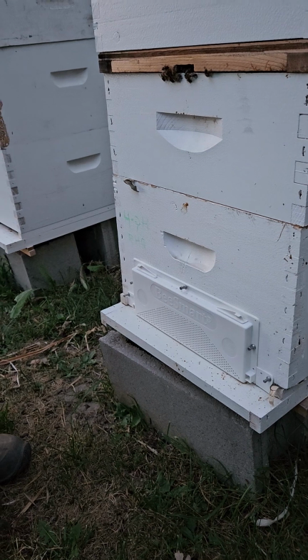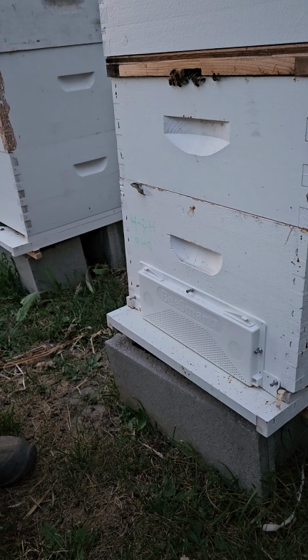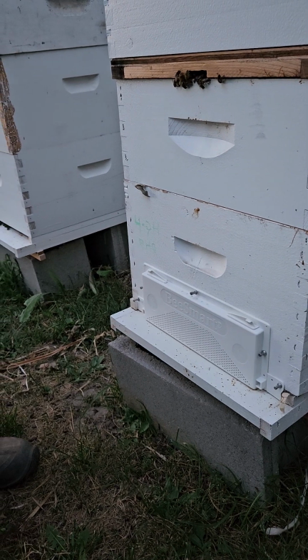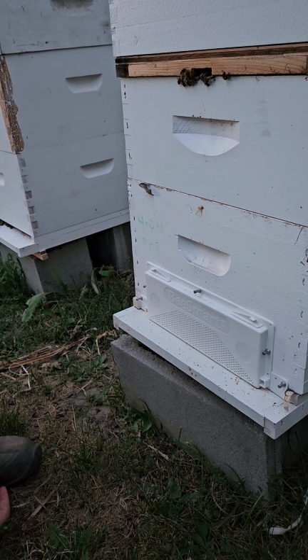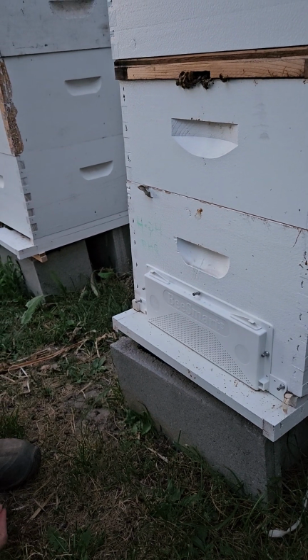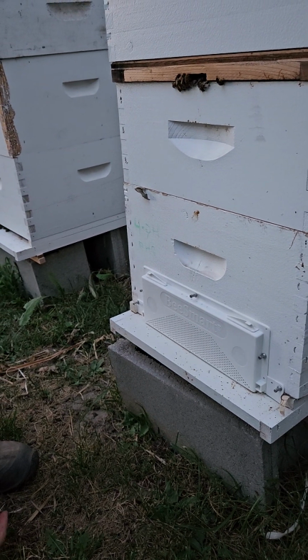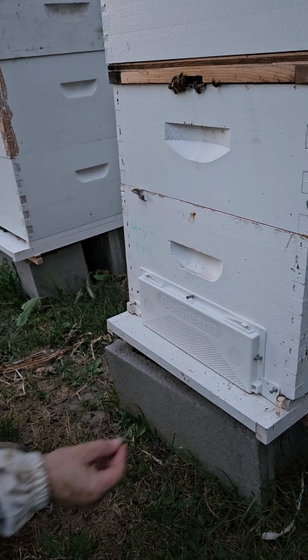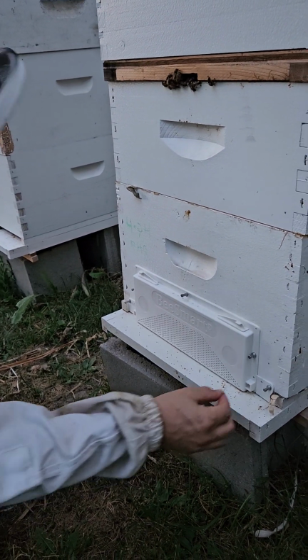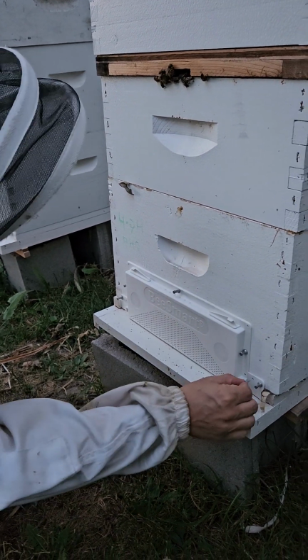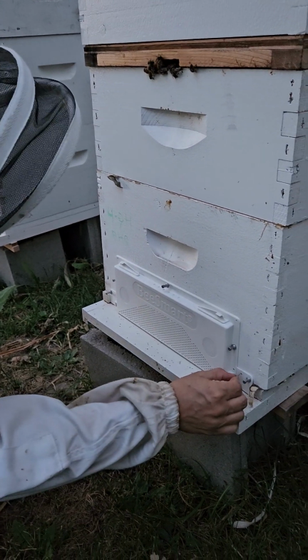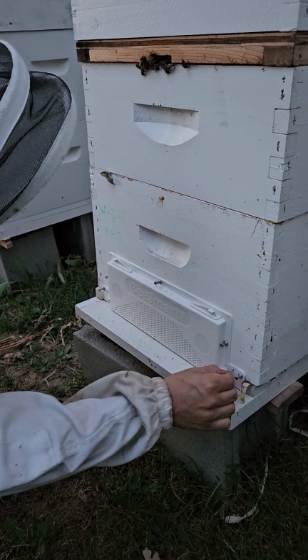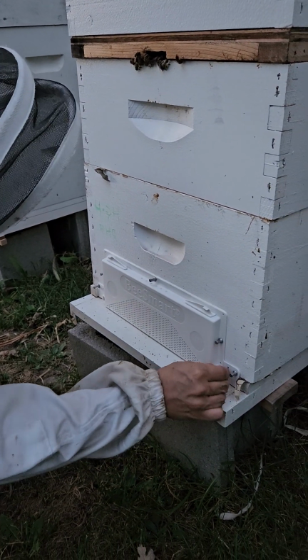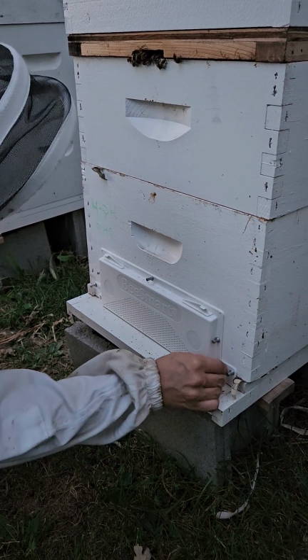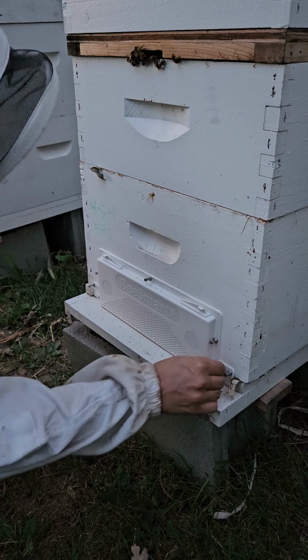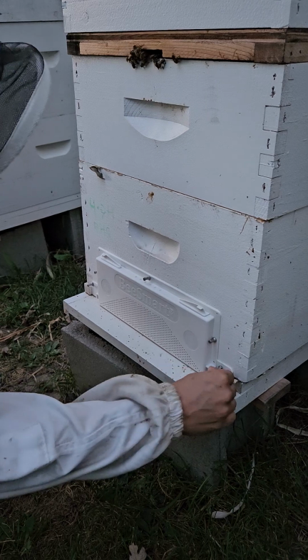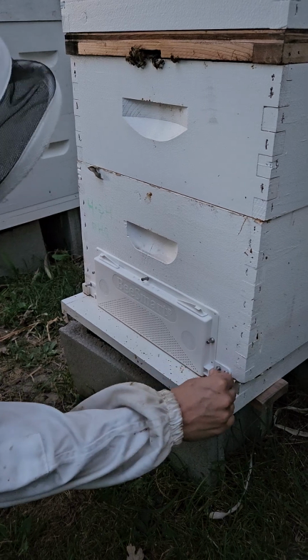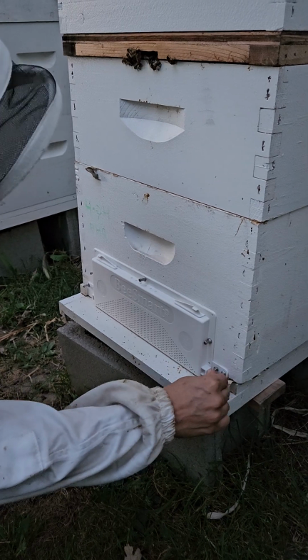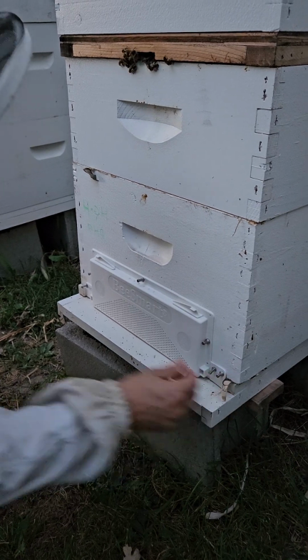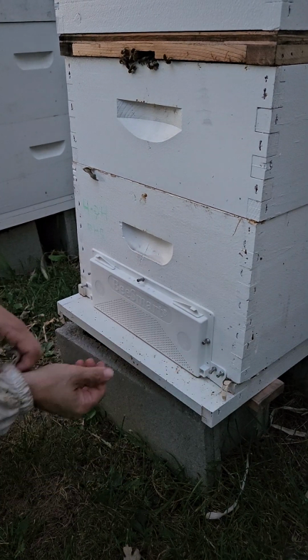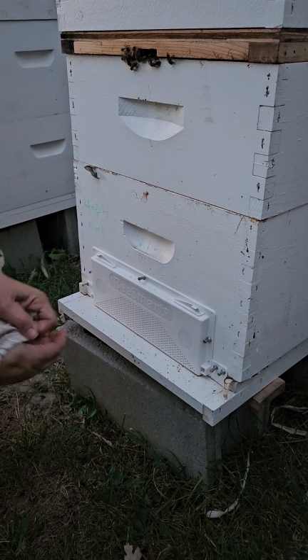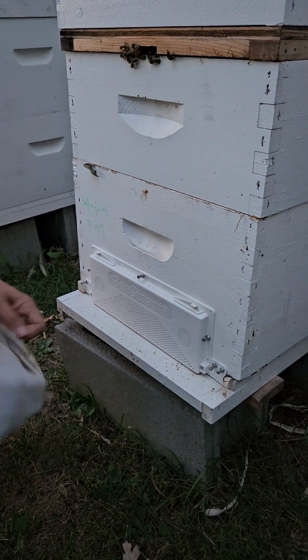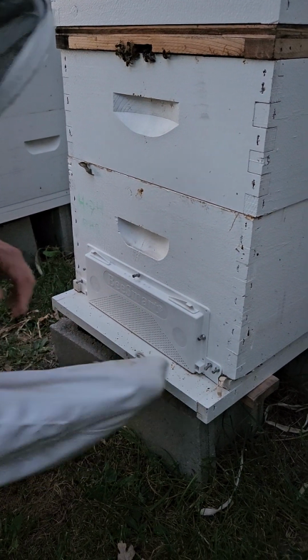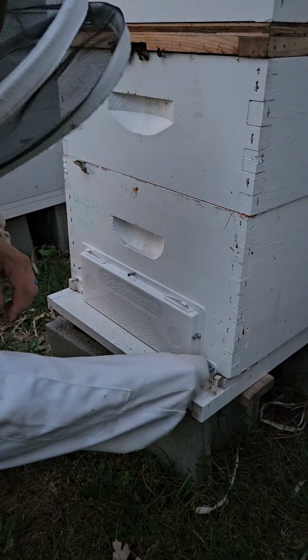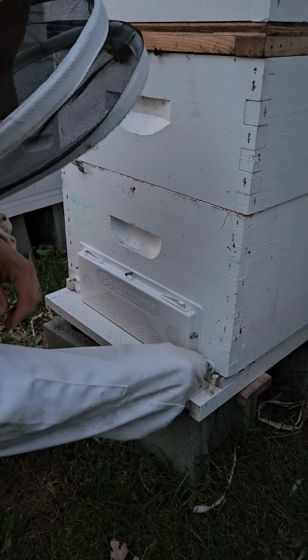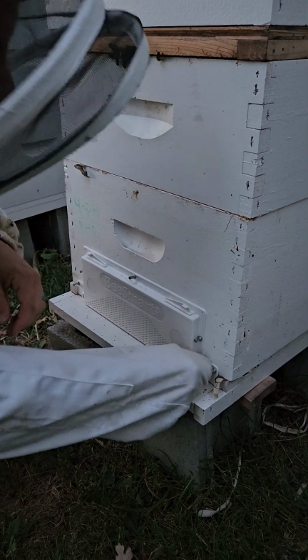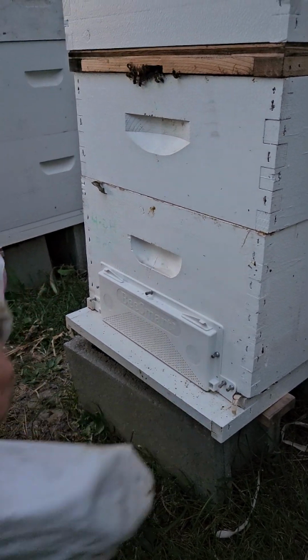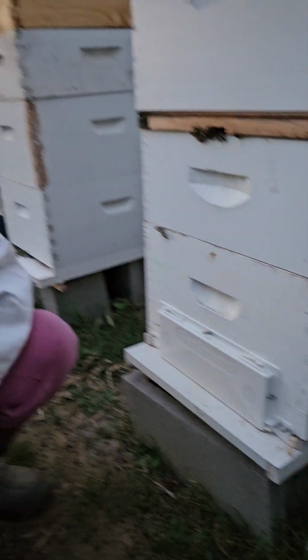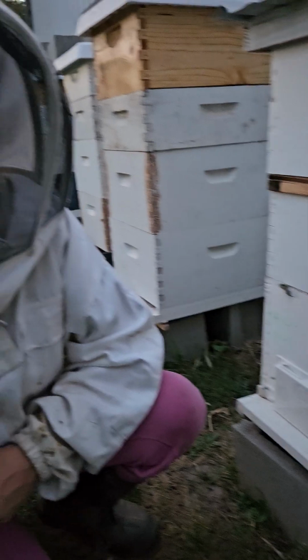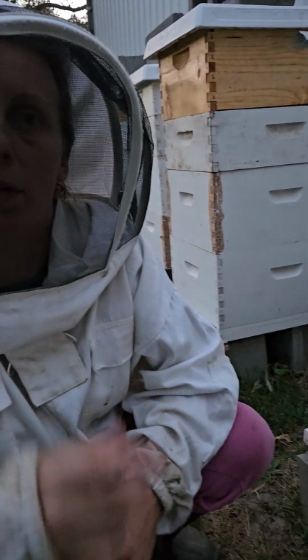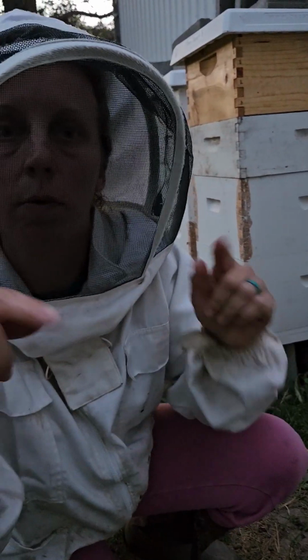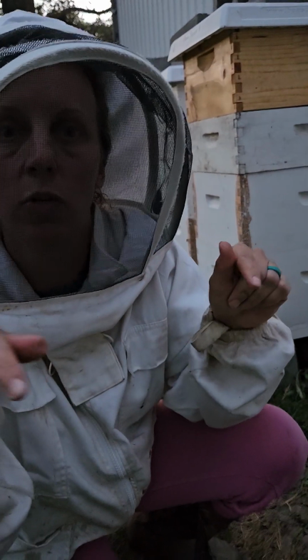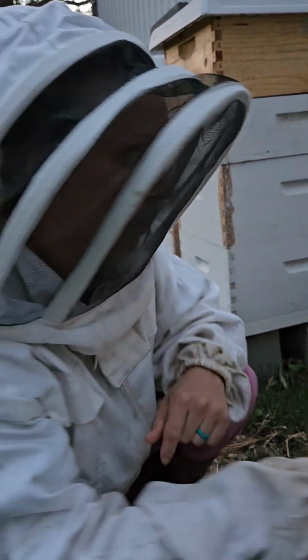And then we can just put one right here for good measure. The last step will be to open the two top openings.